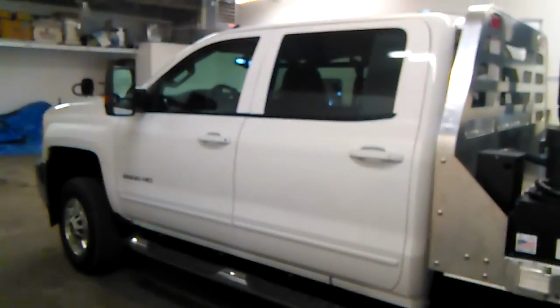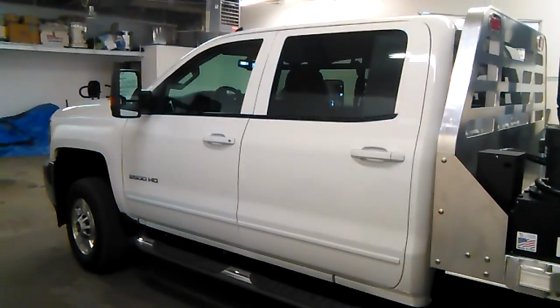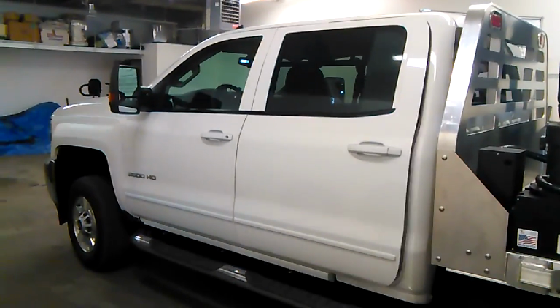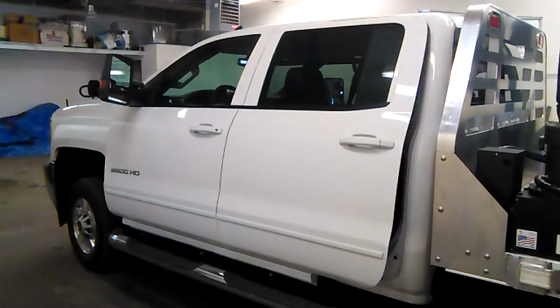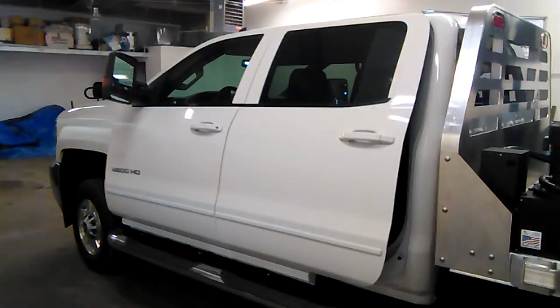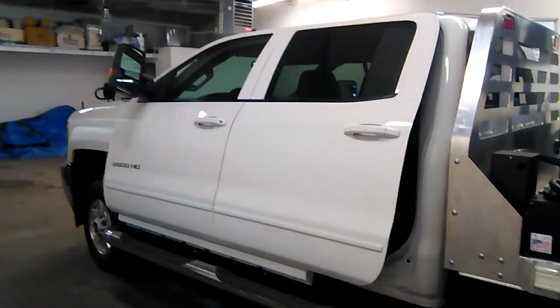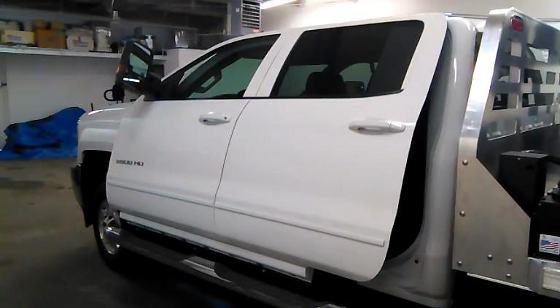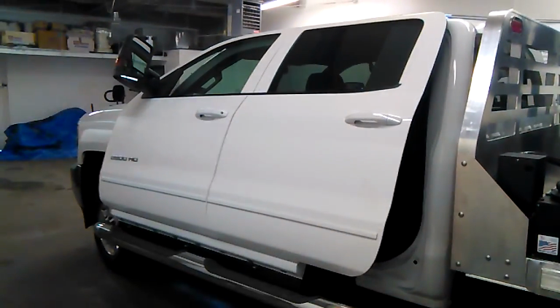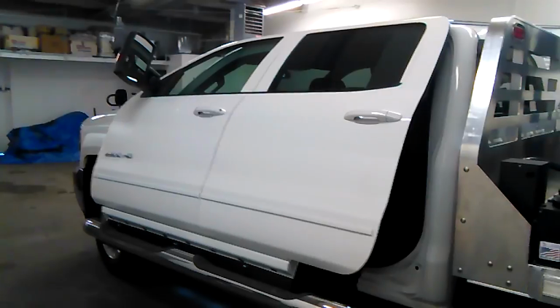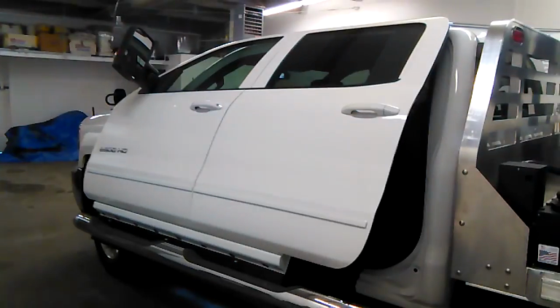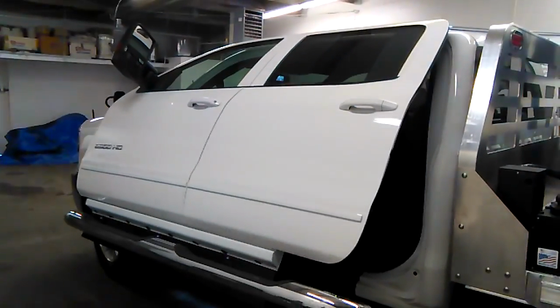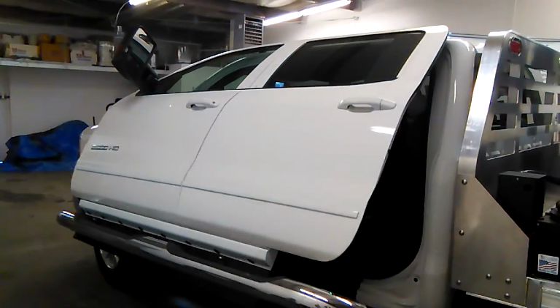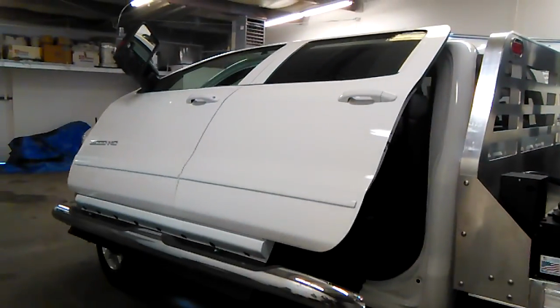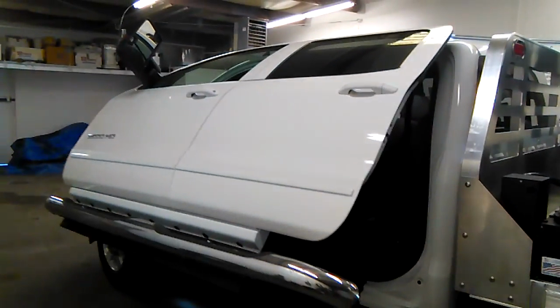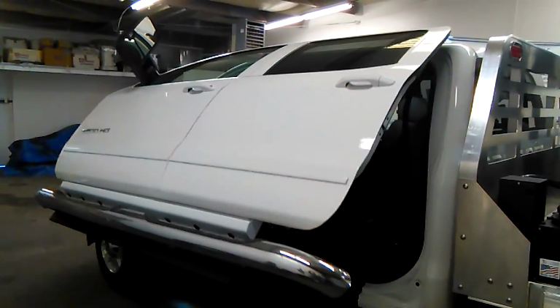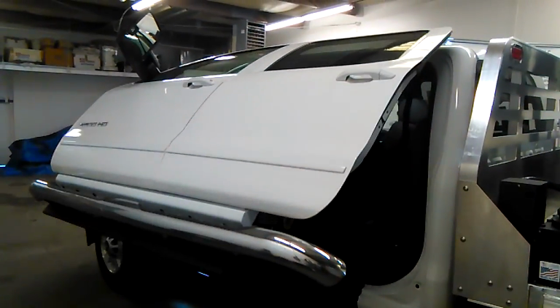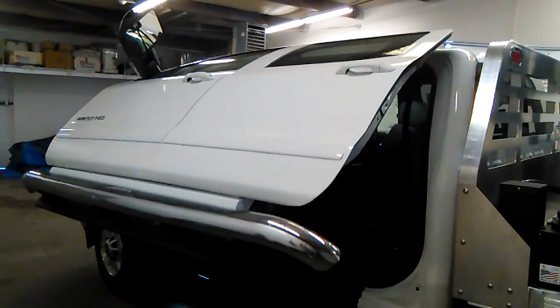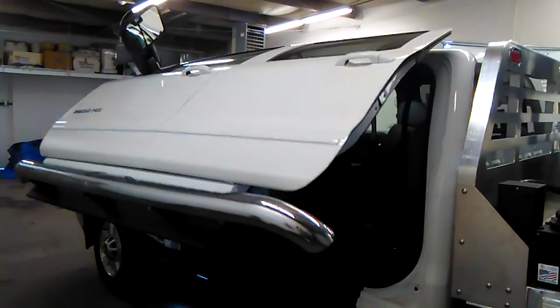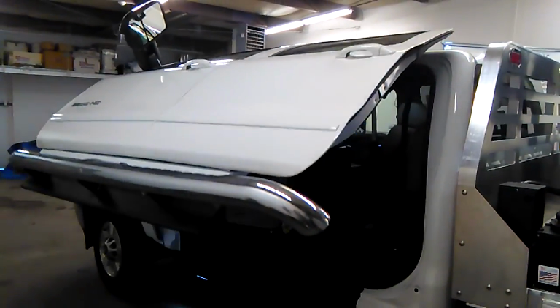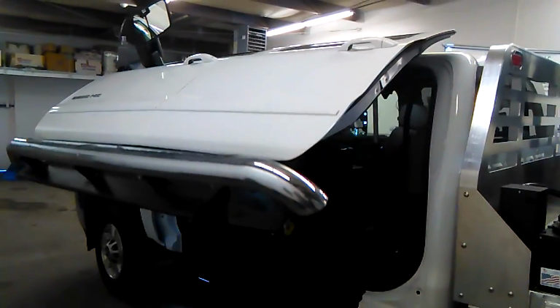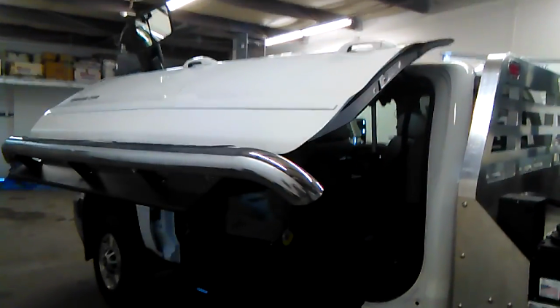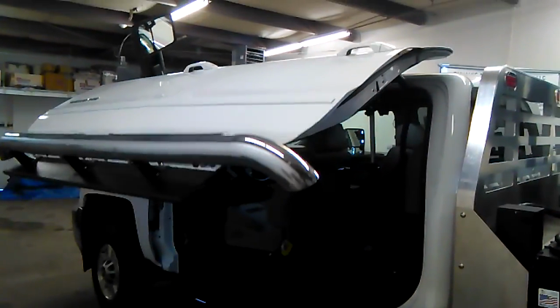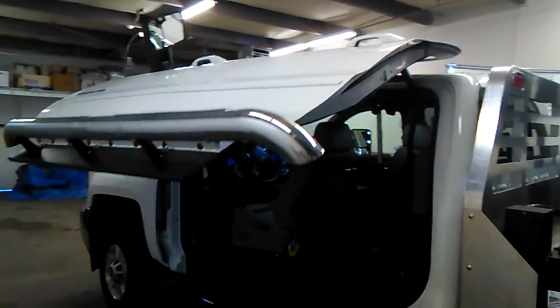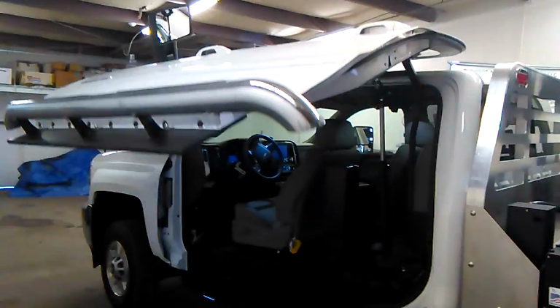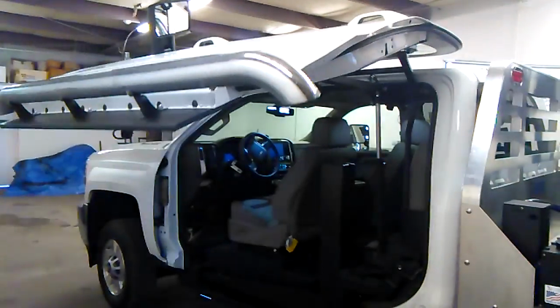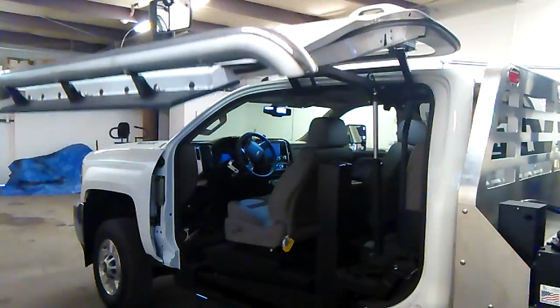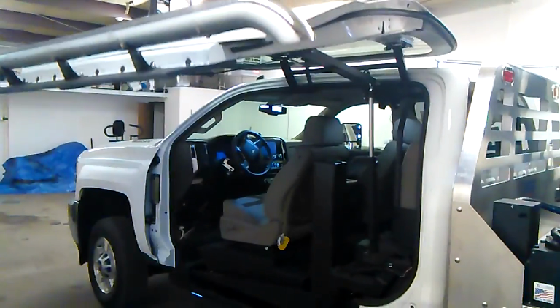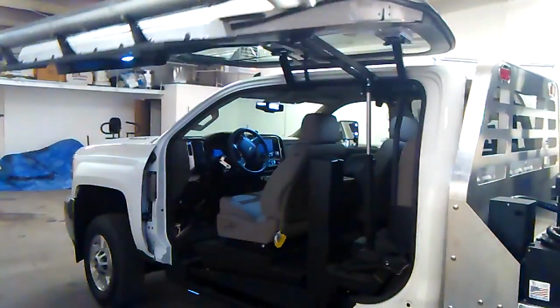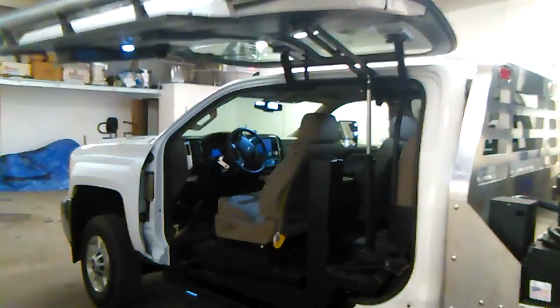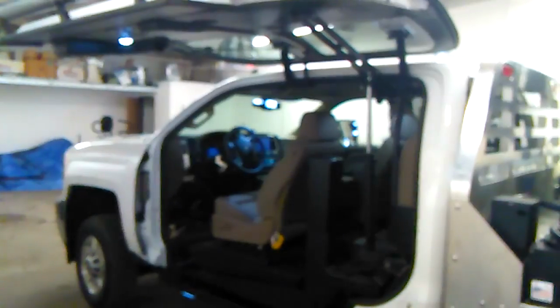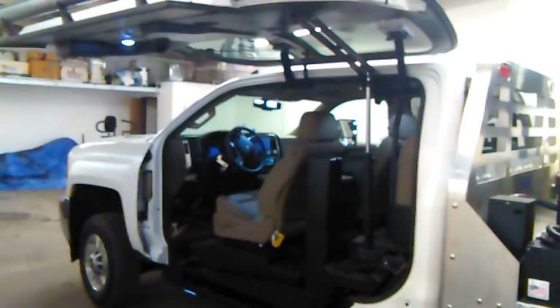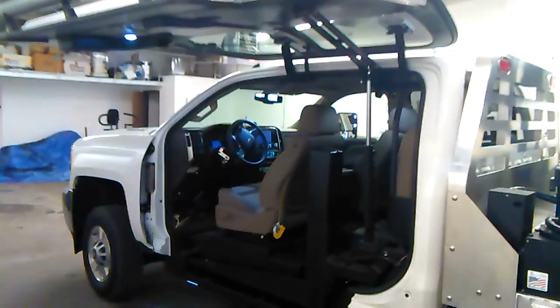Here's a quick video of a truck for a customer in action. This is an All Terrain Conversions build.